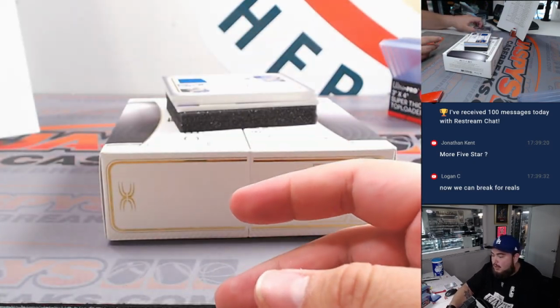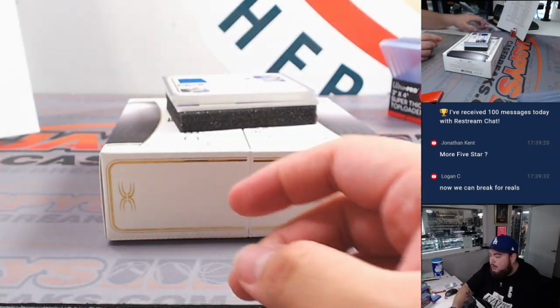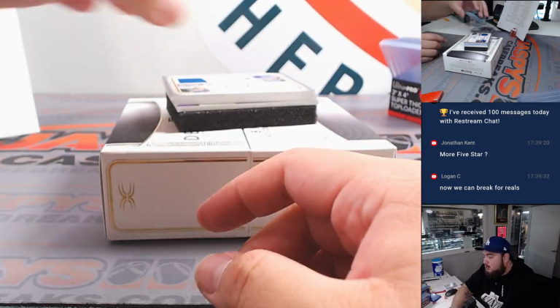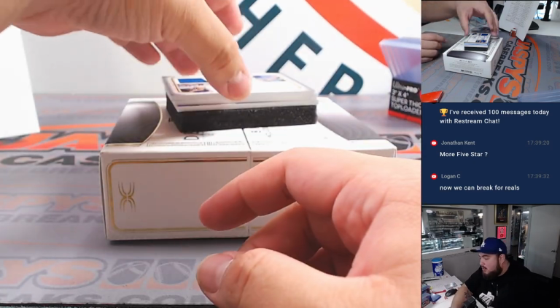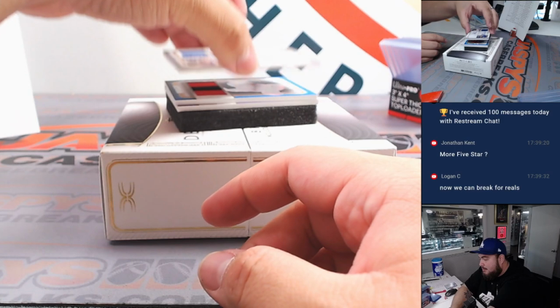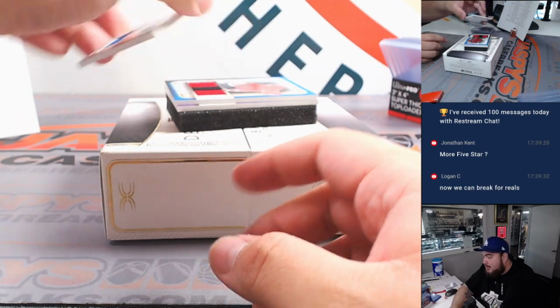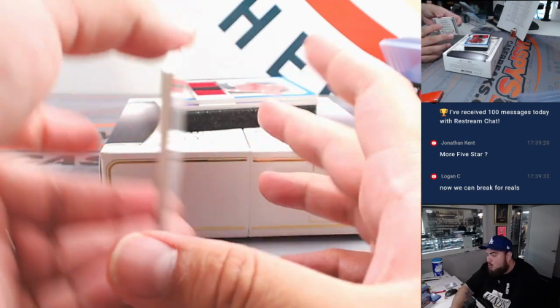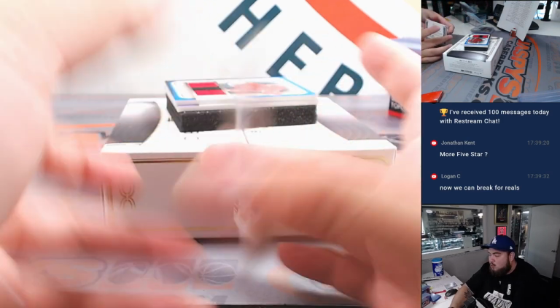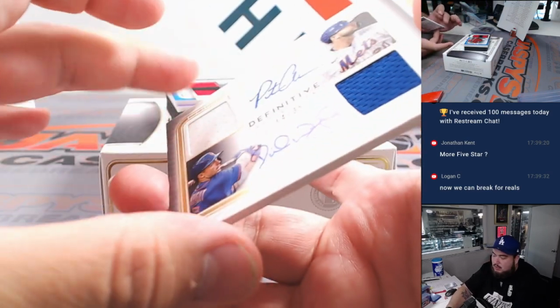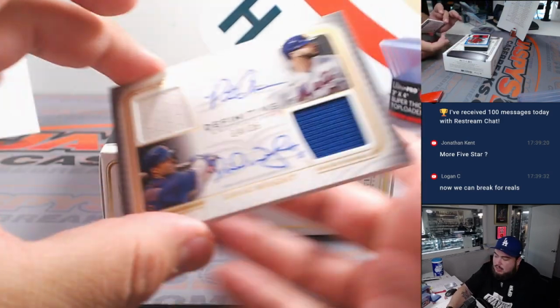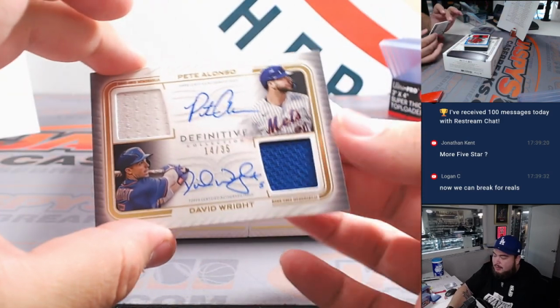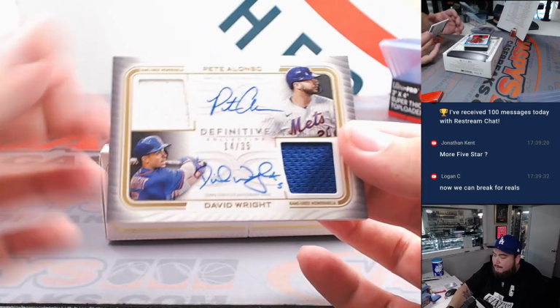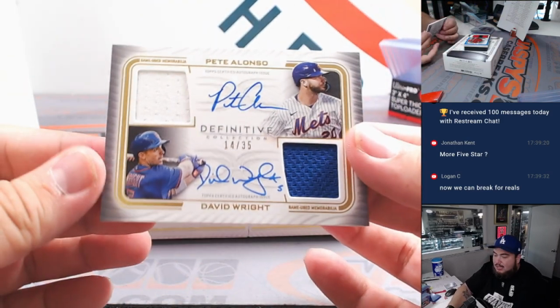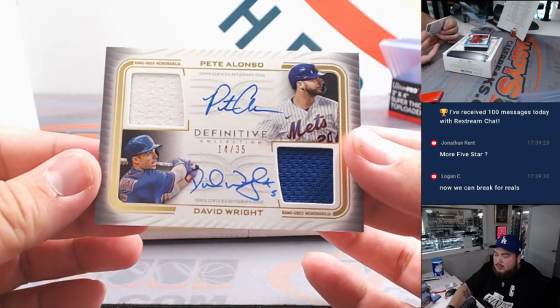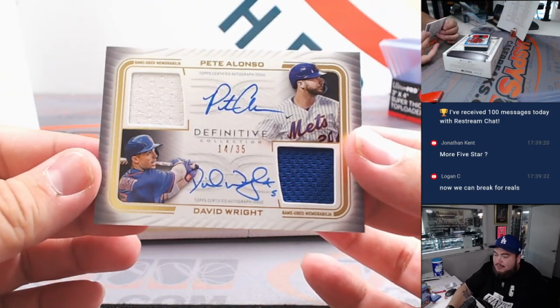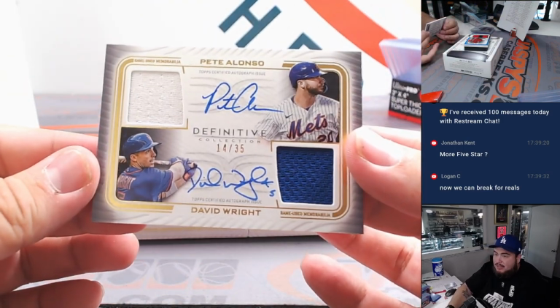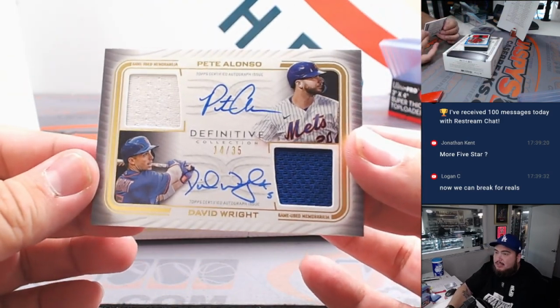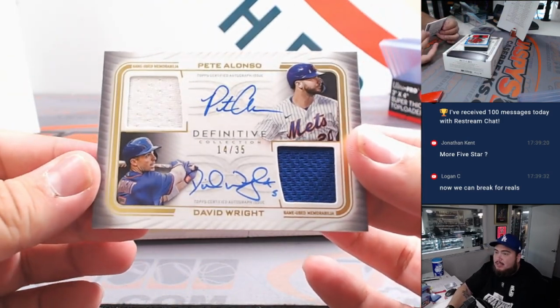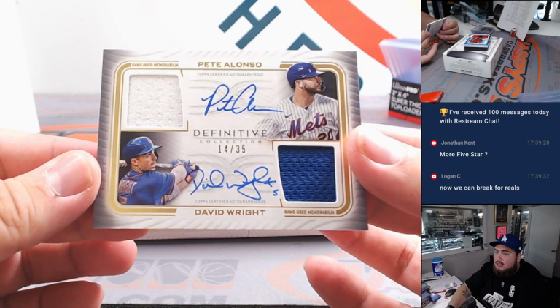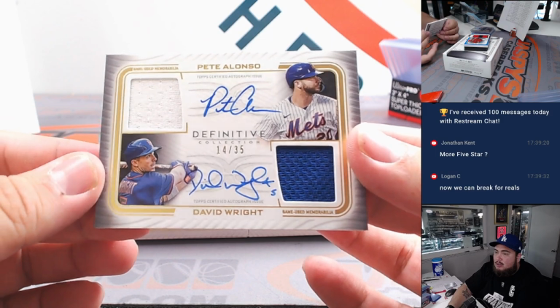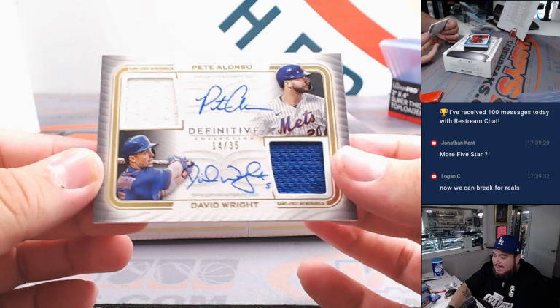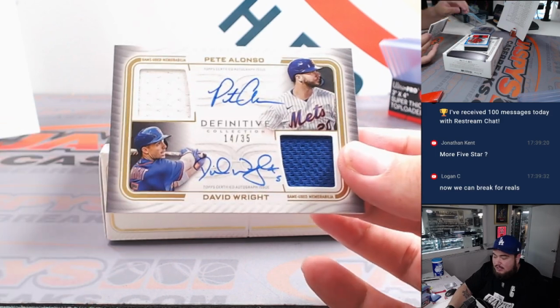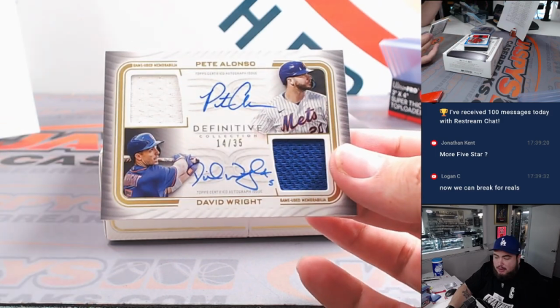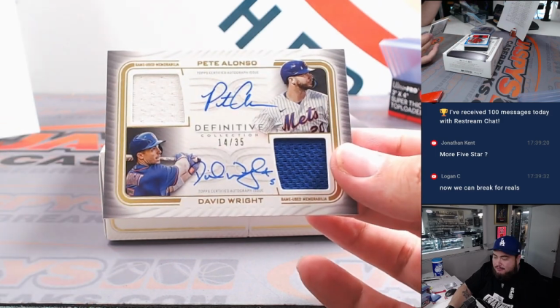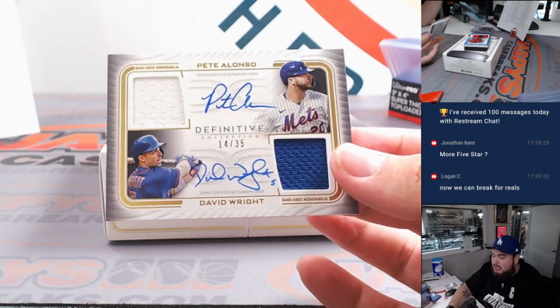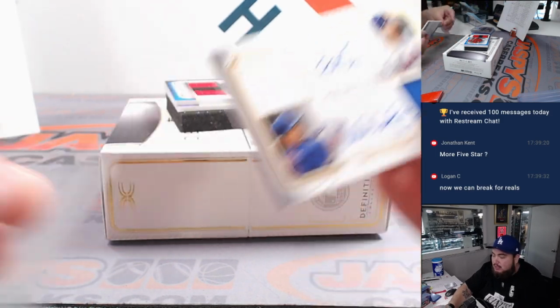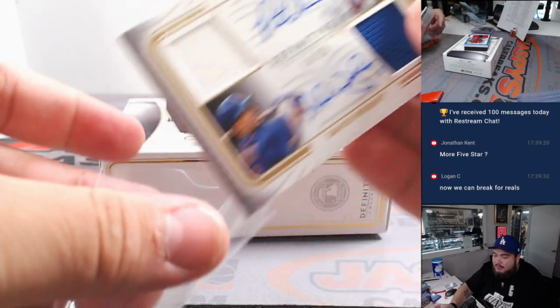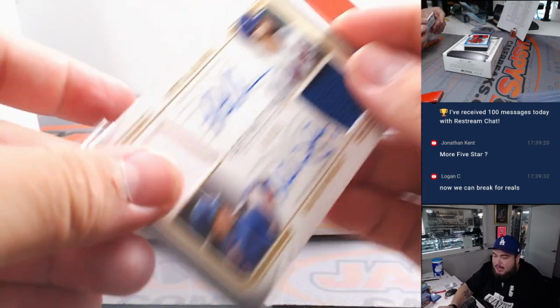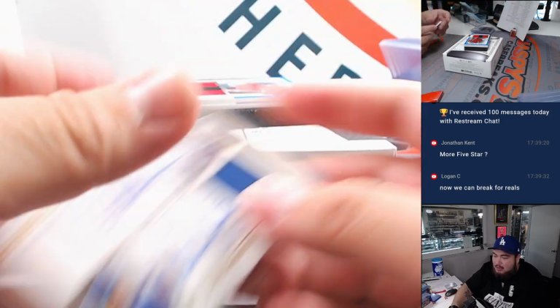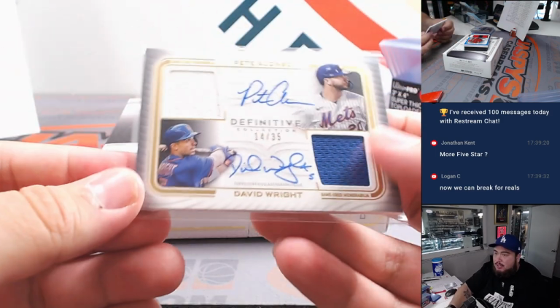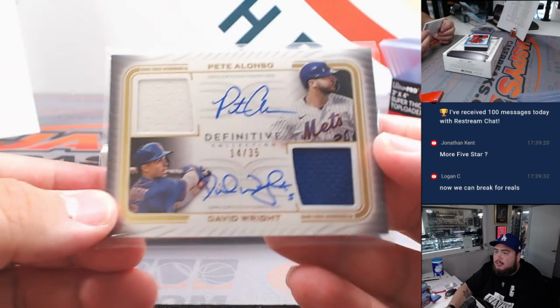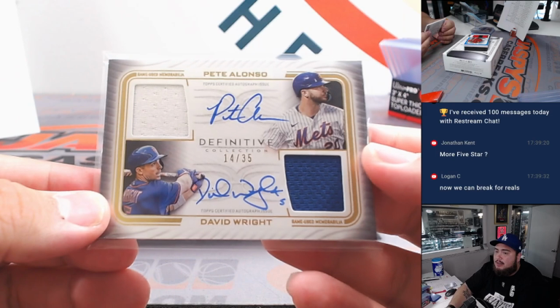We got a dual coming up here guys — how about a little Pete Alonso and David Wright dual patches and autographs, 14 out of 35 for the Mets, also going to Chris straight up.